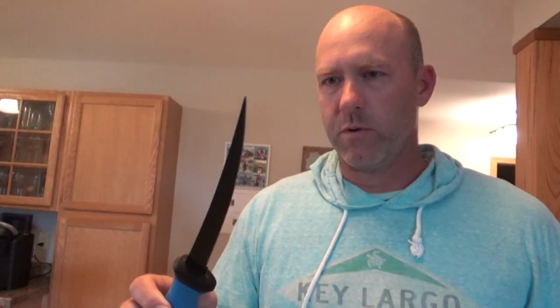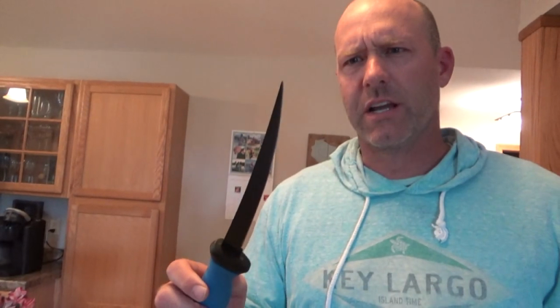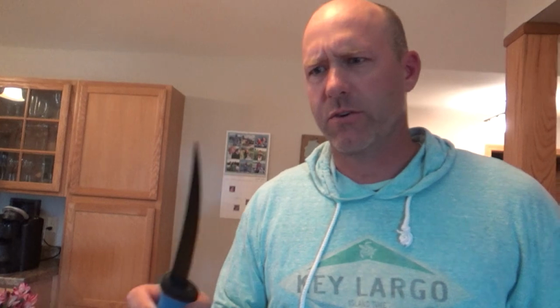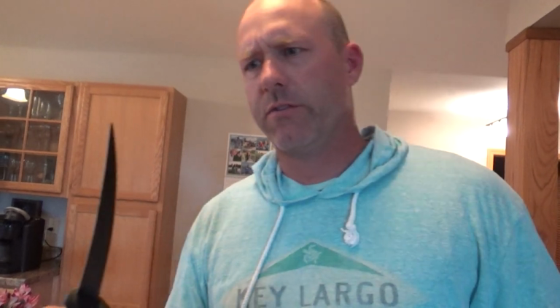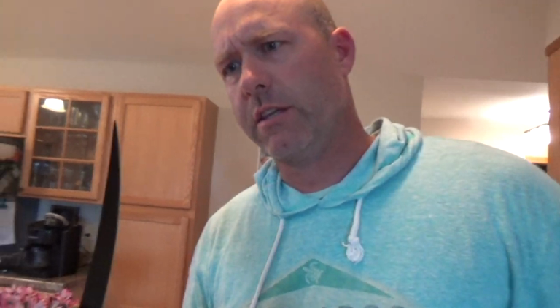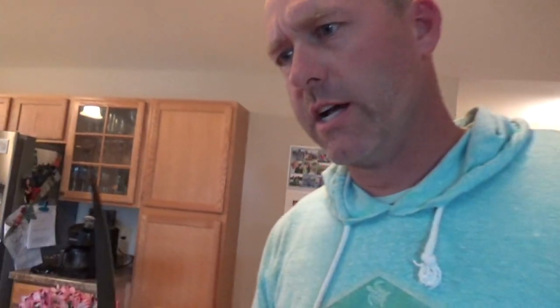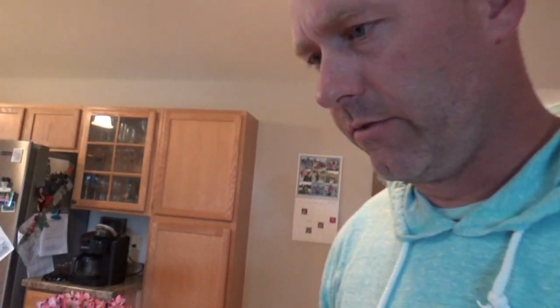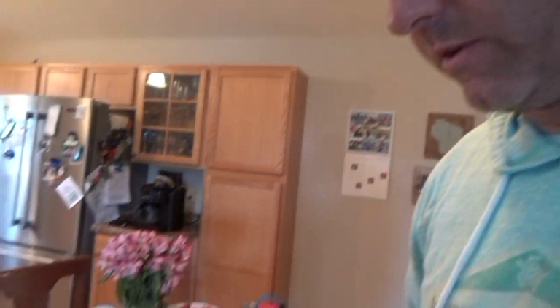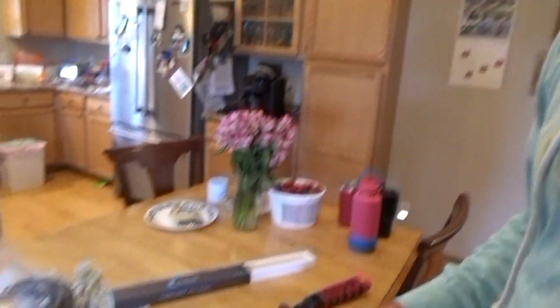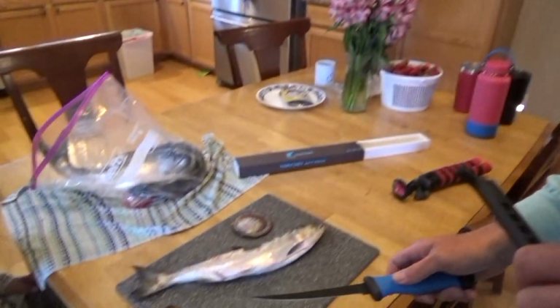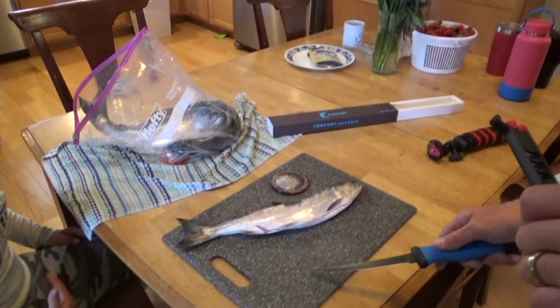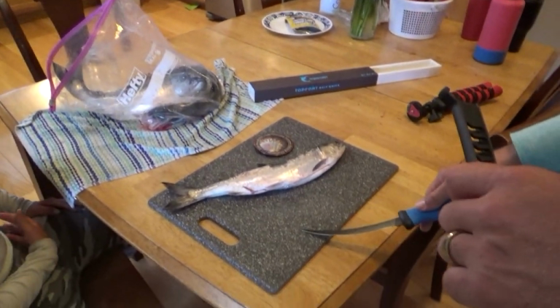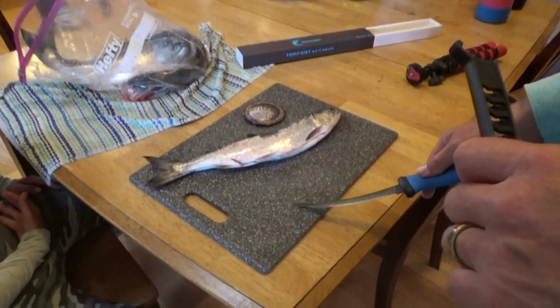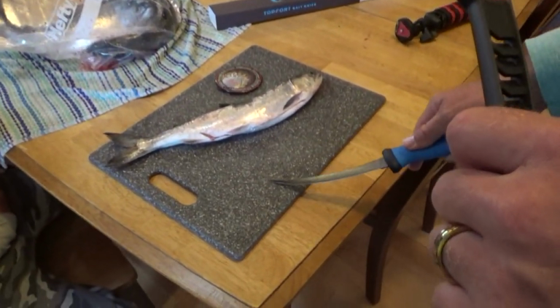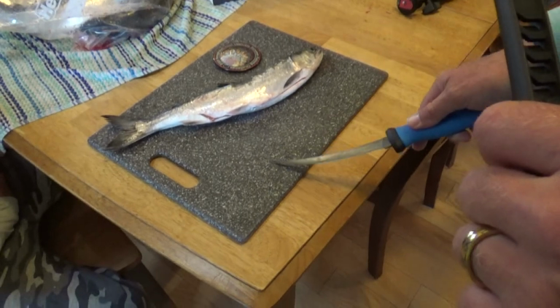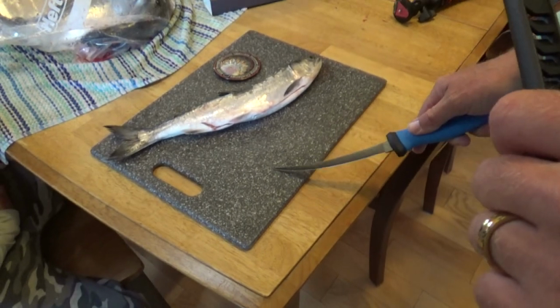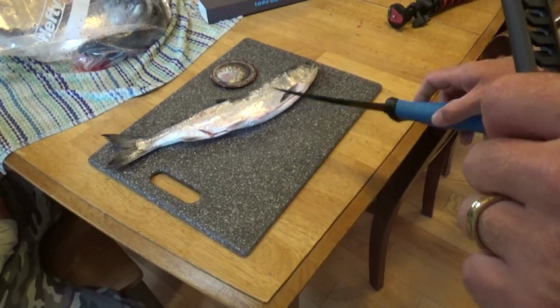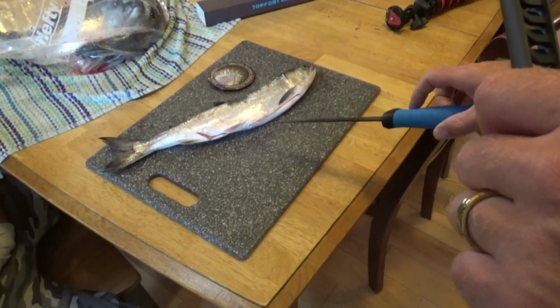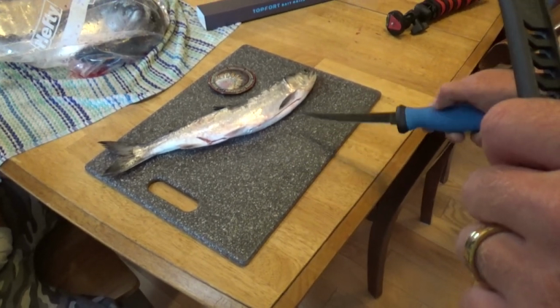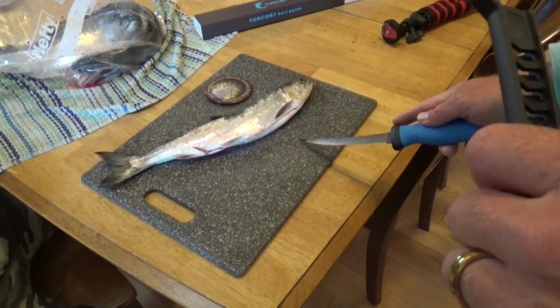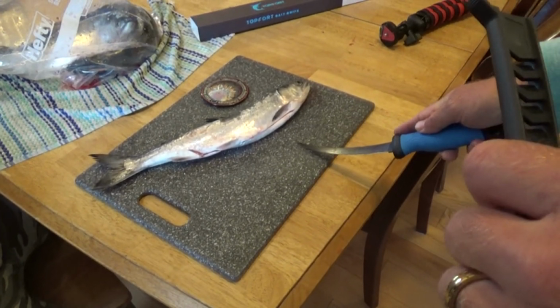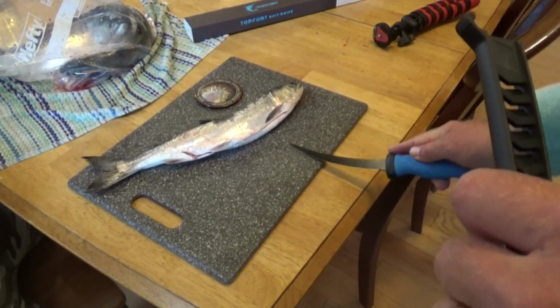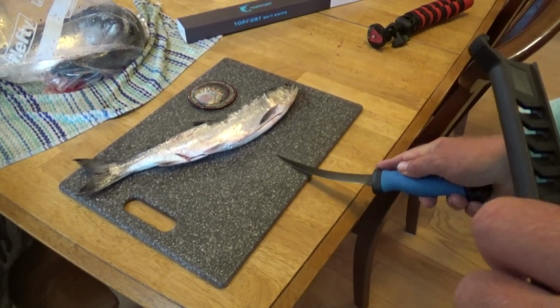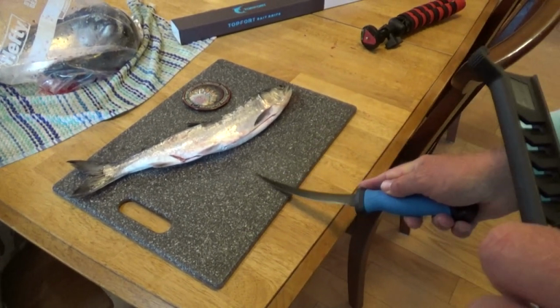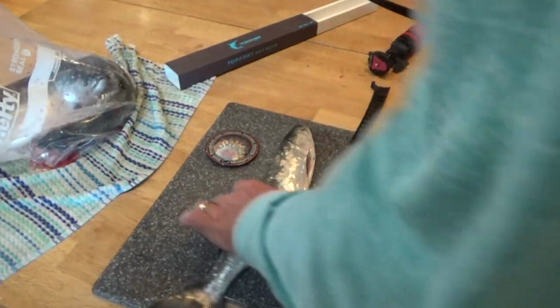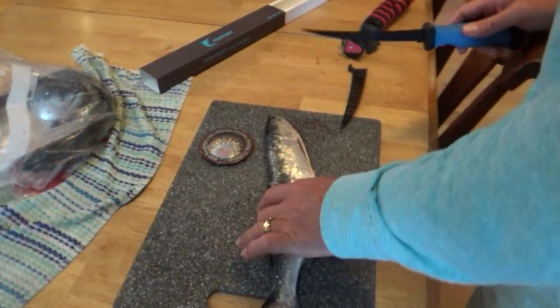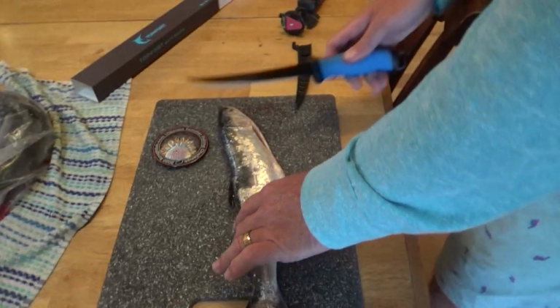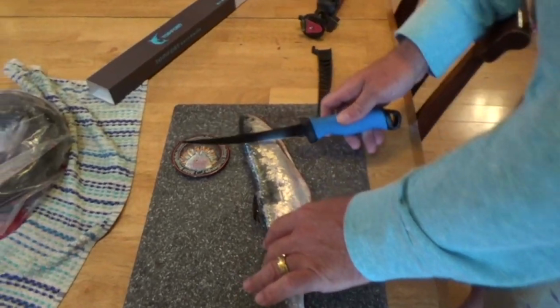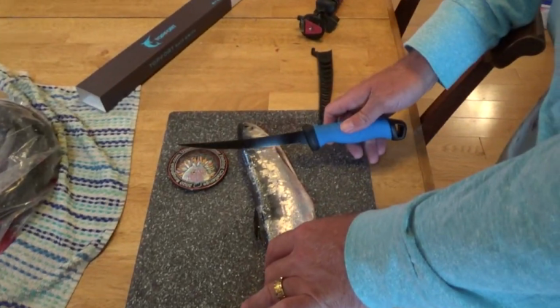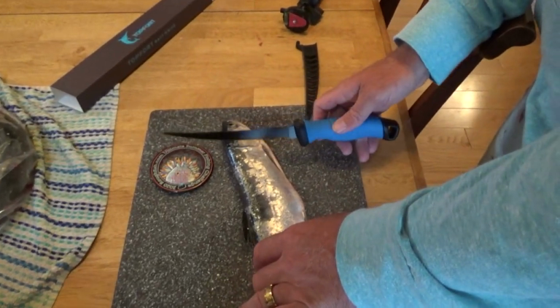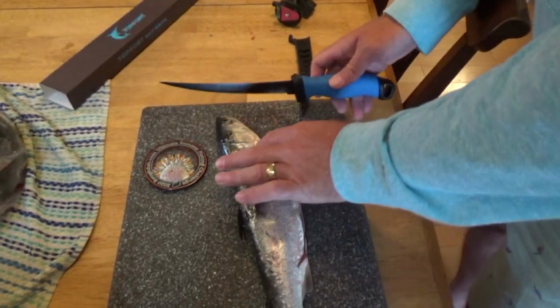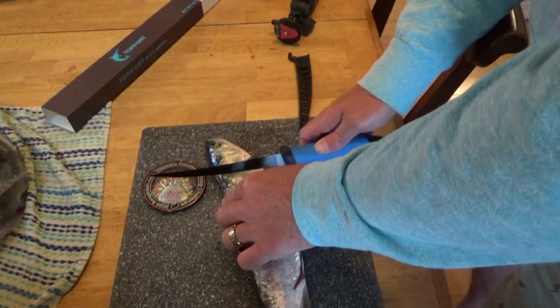The one thing I've been told is that these knives — you're supposed to flex. Like, as you're cutting it, push this way. Here we go. First cut.